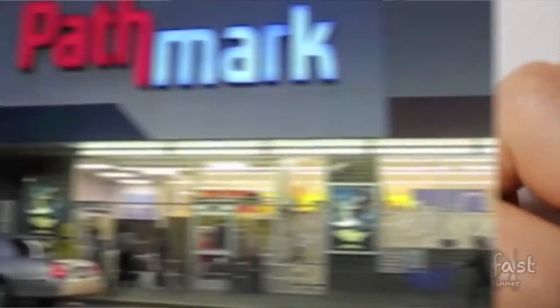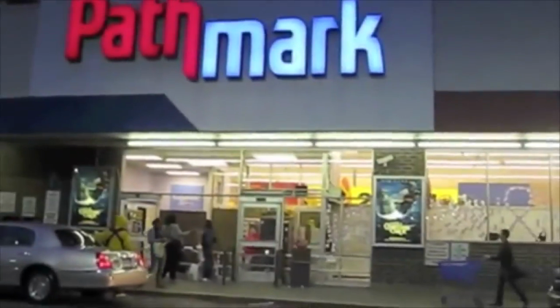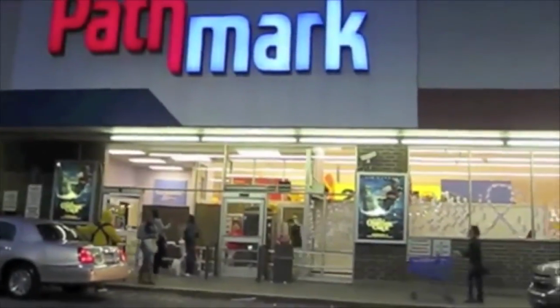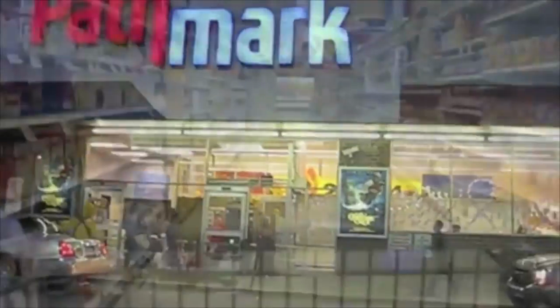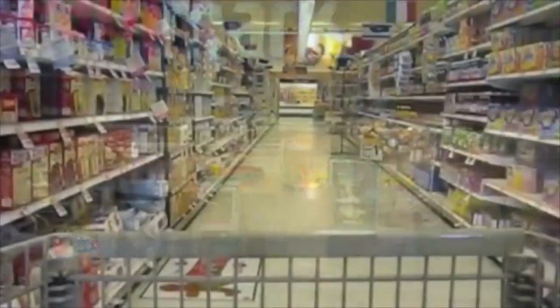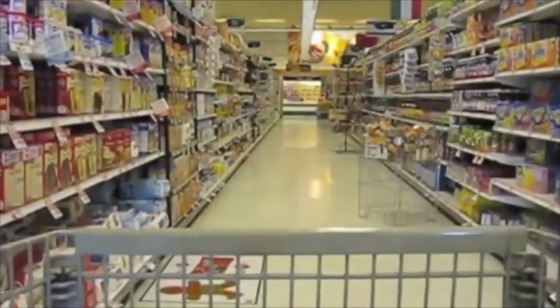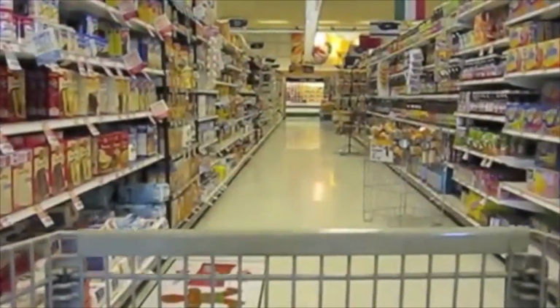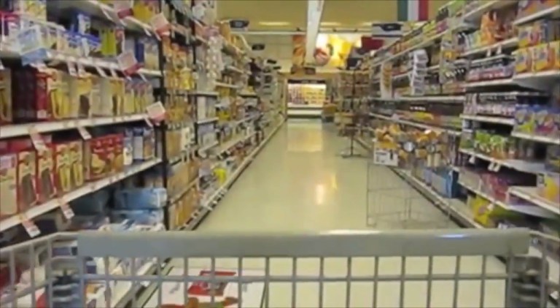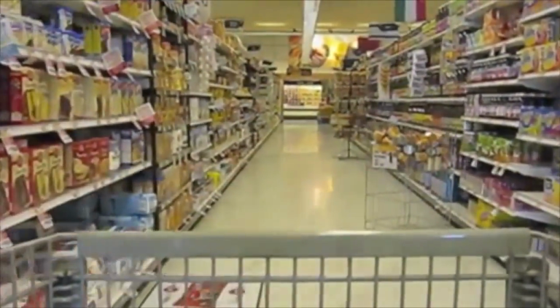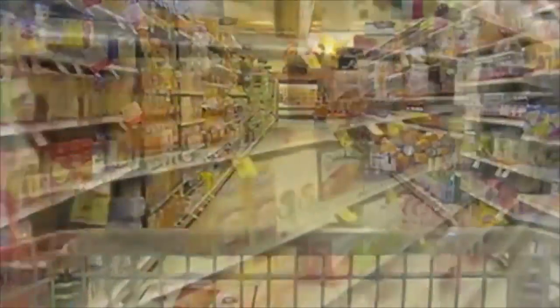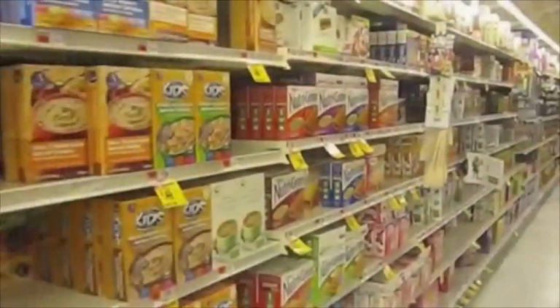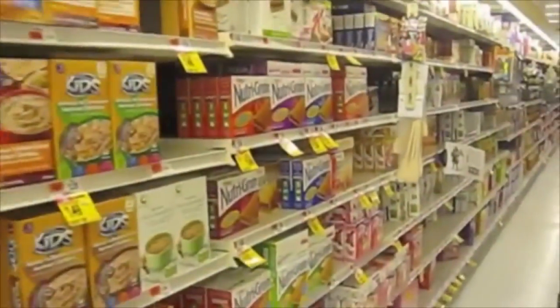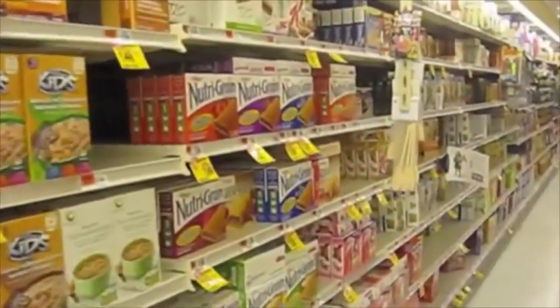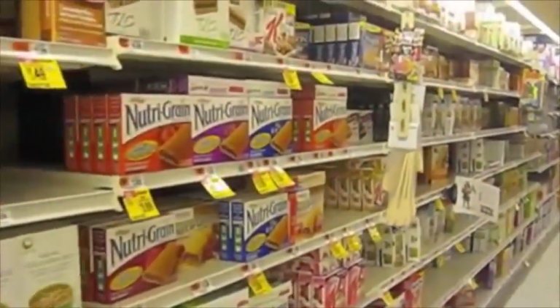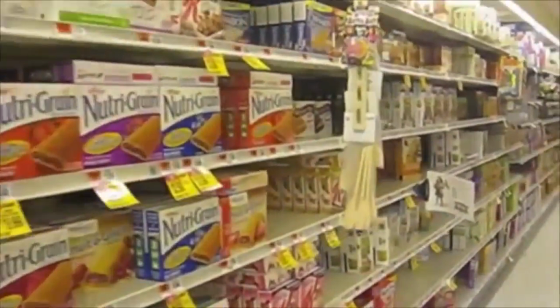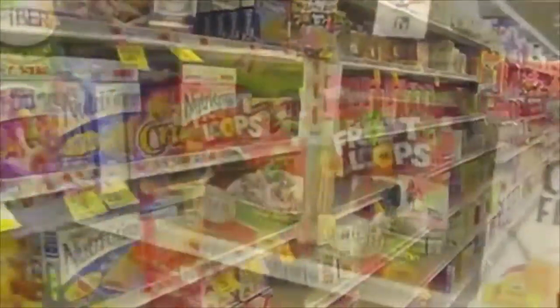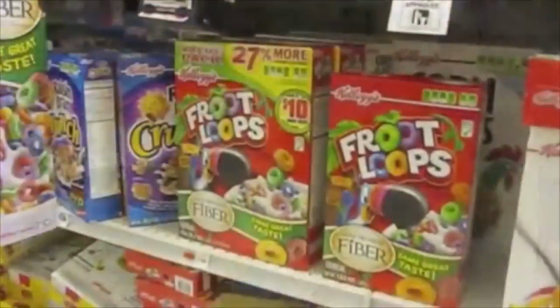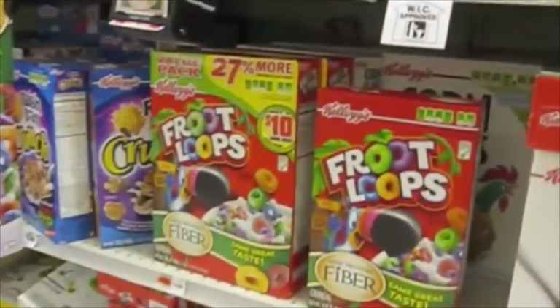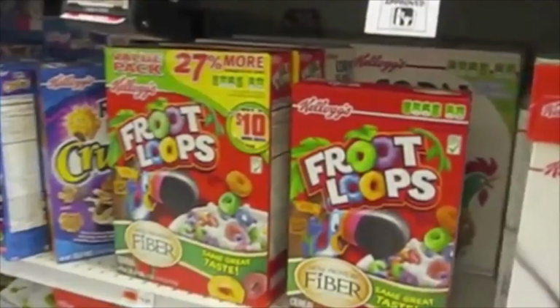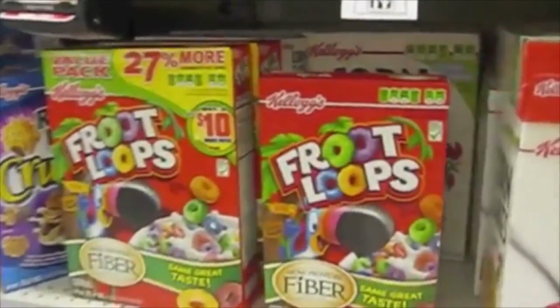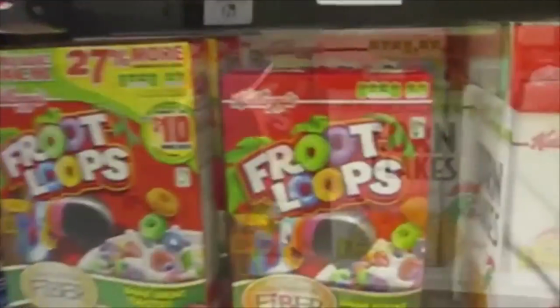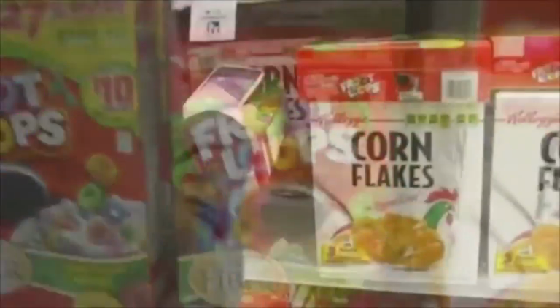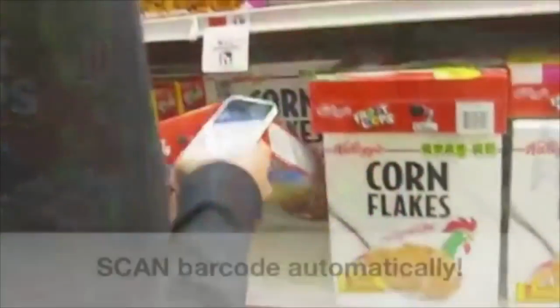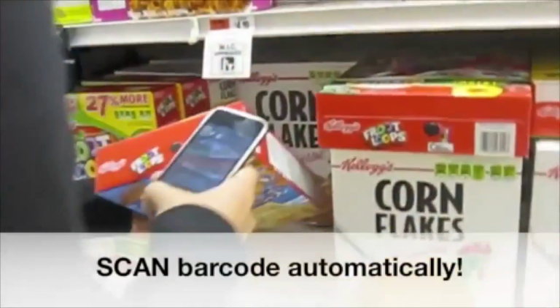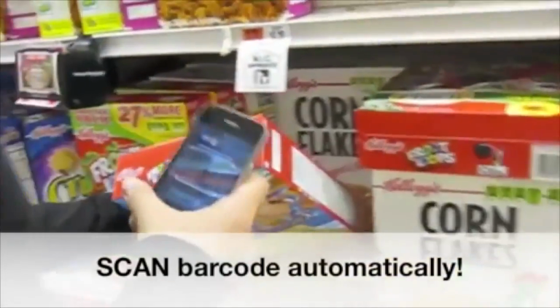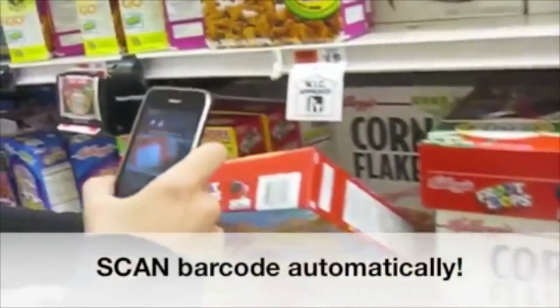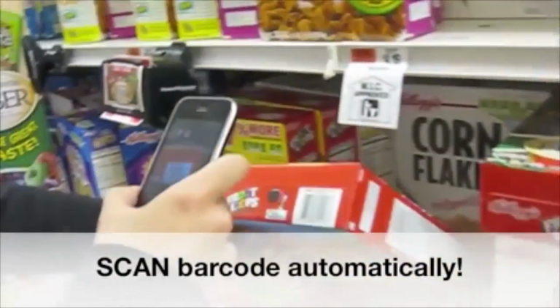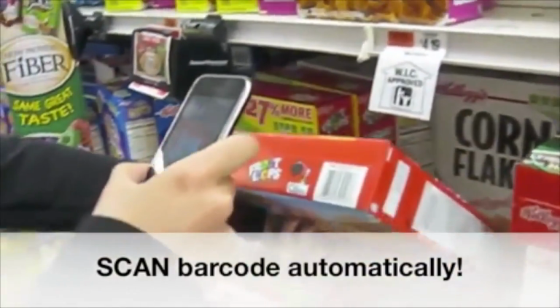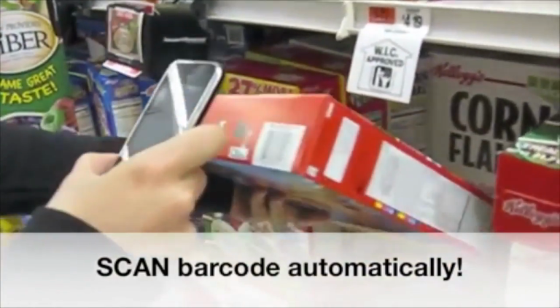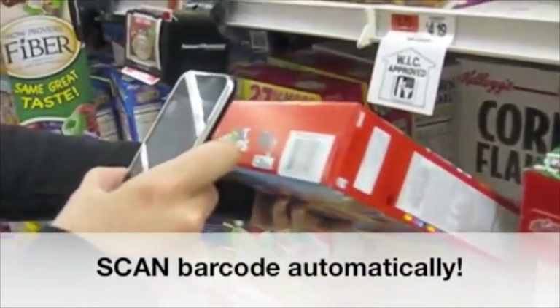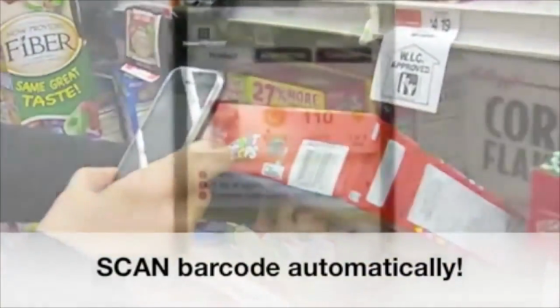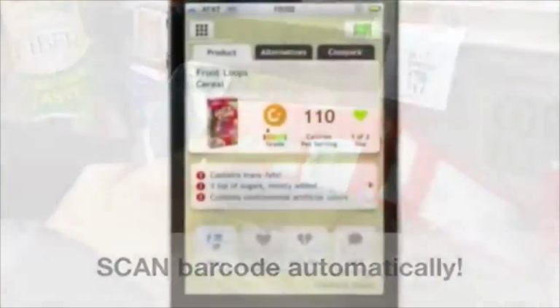With Fooducate, you can scan barcodes on items using your iDevice camera or search for certain products to find their nutritional value. This app can help you compare products and make better food choices in a fun way.